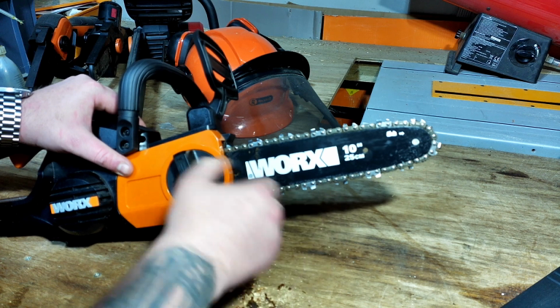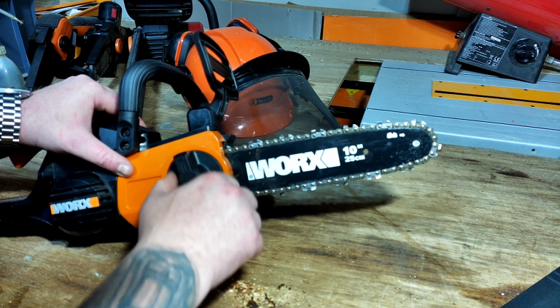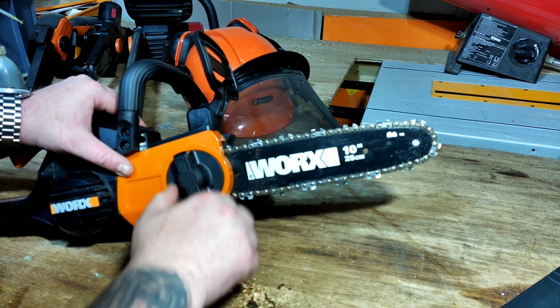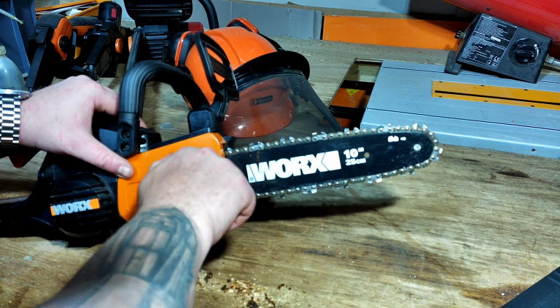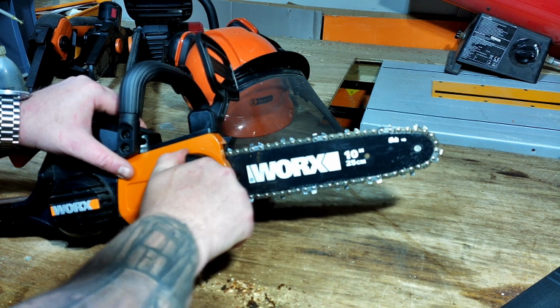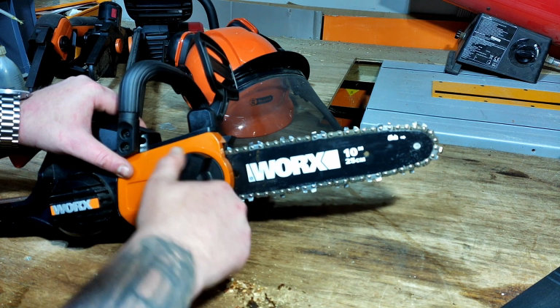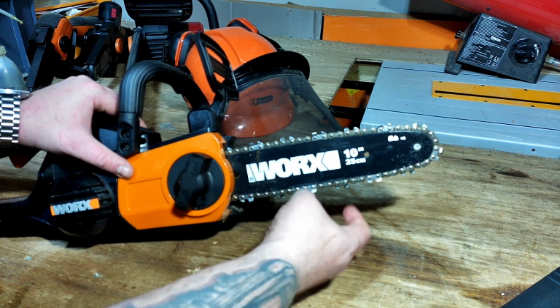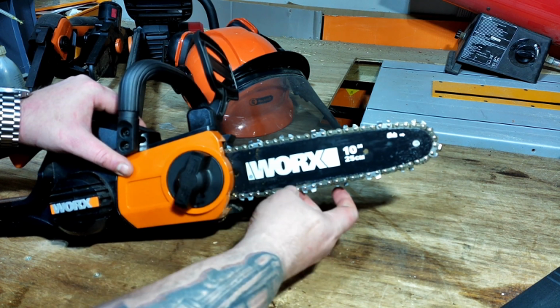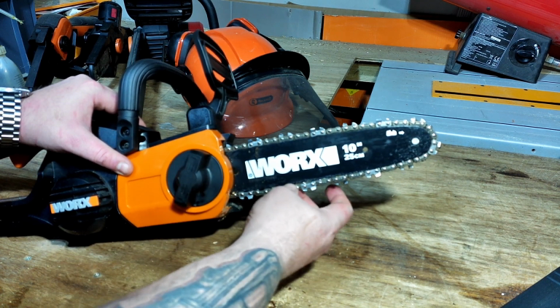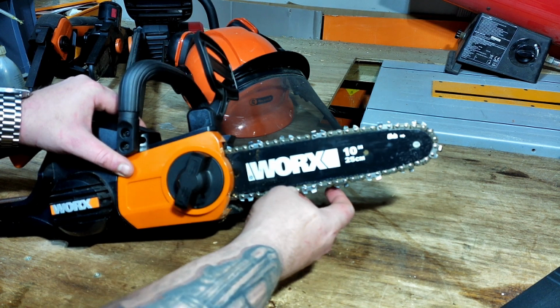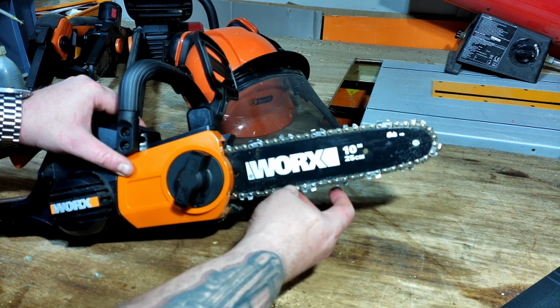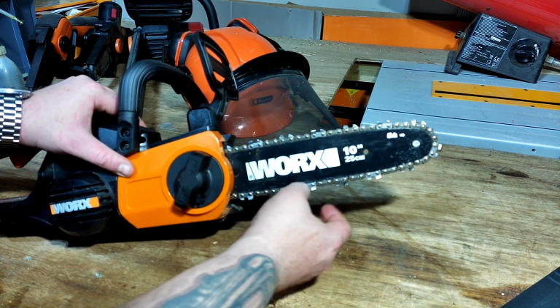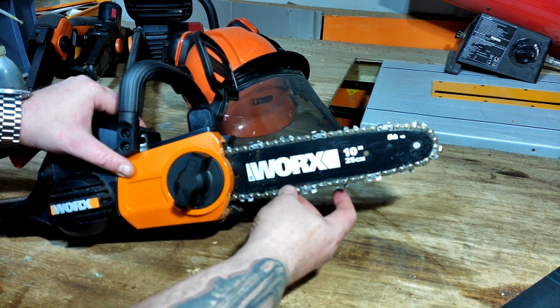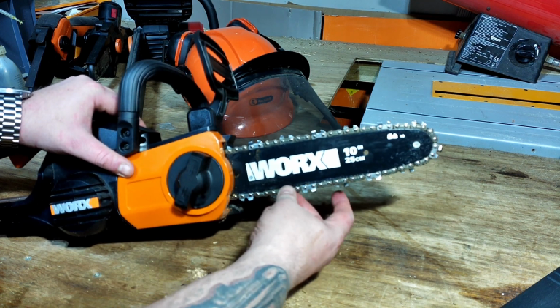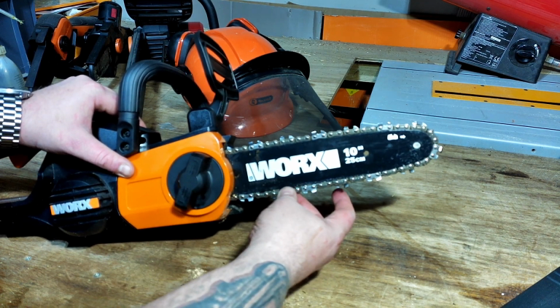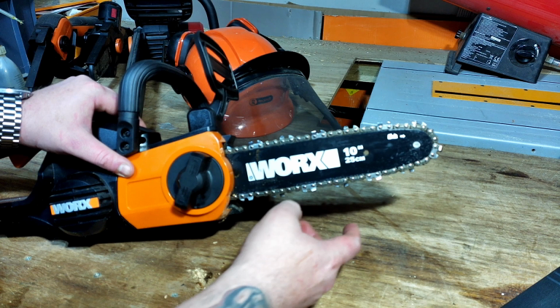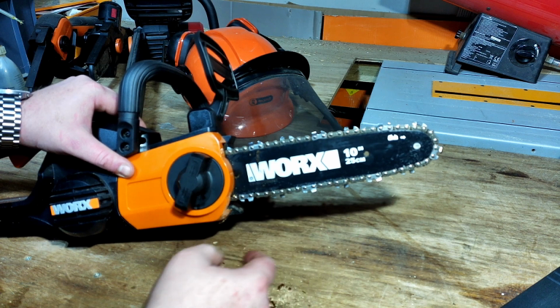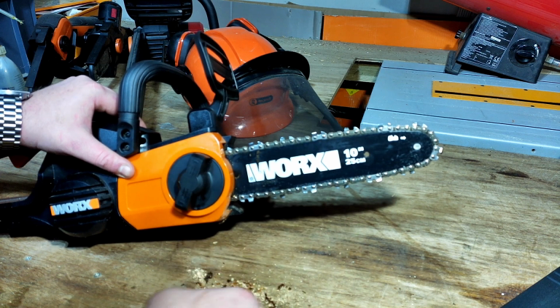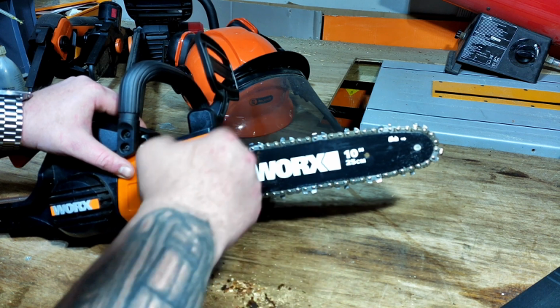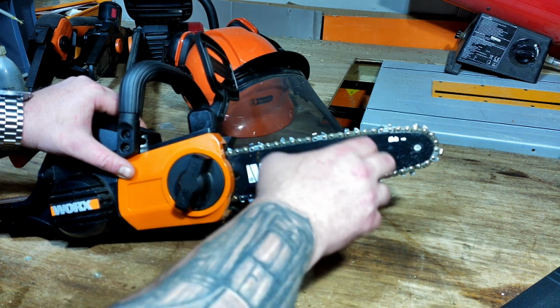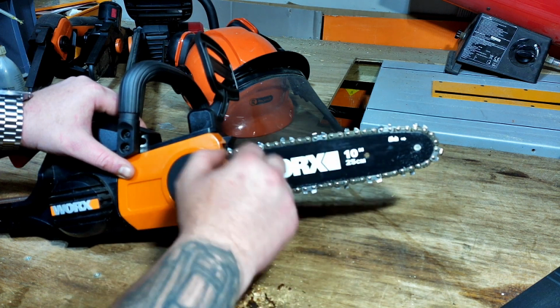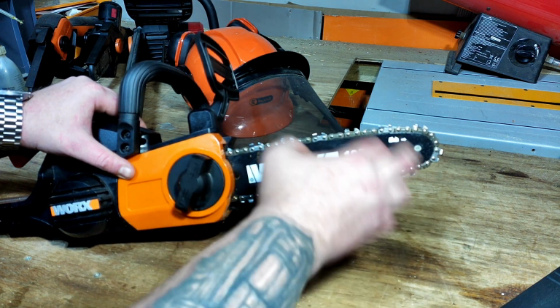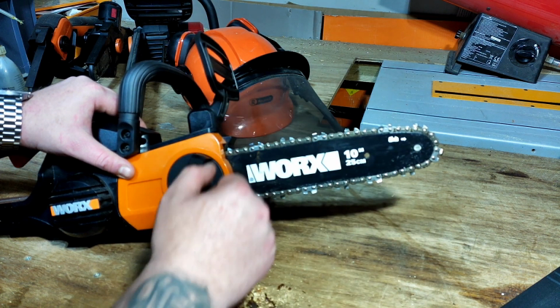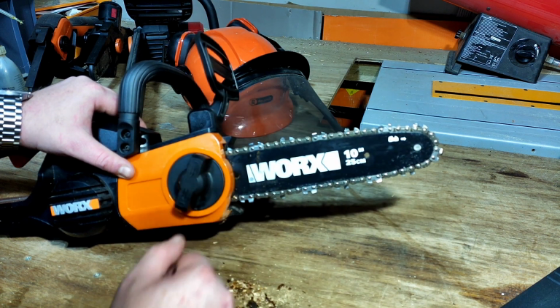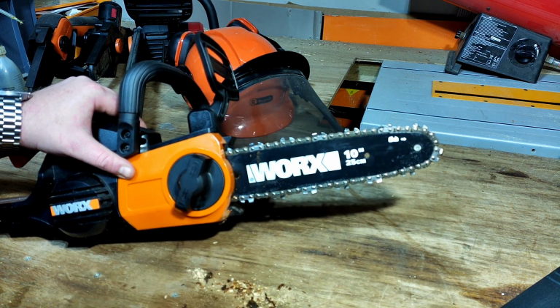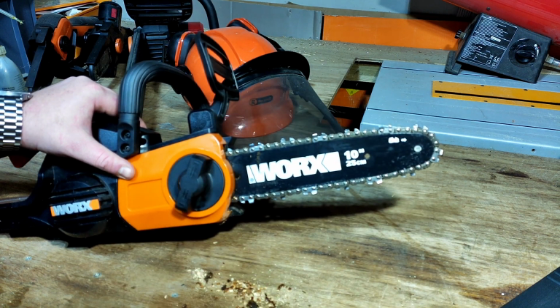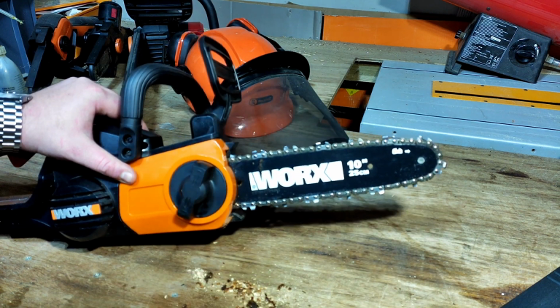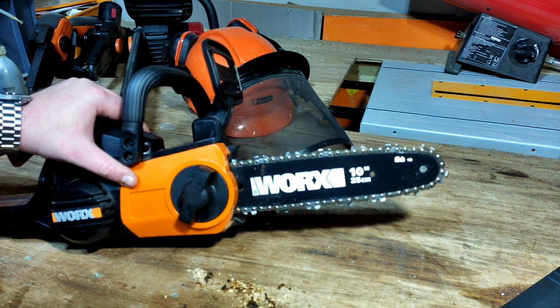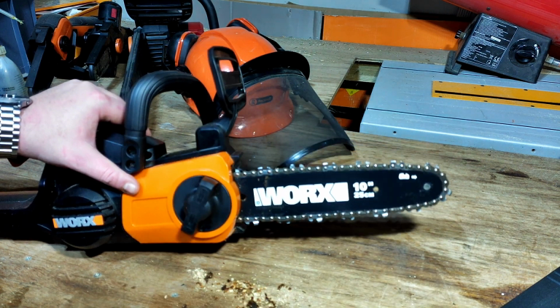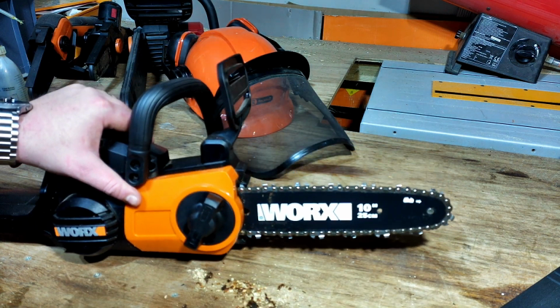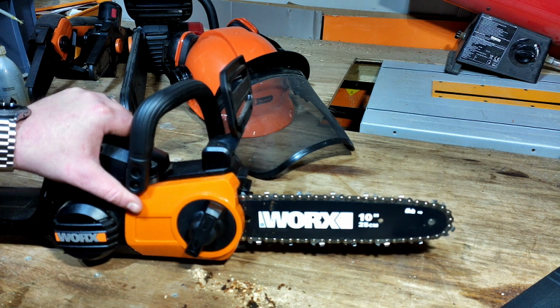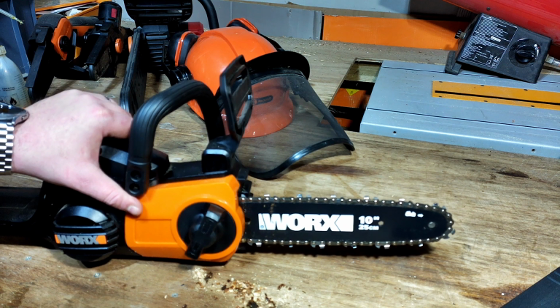There you go. The more tension you put on, the longer the chain will last. It also lubricates as it goes around — obviously lubricating the chain as it runs.